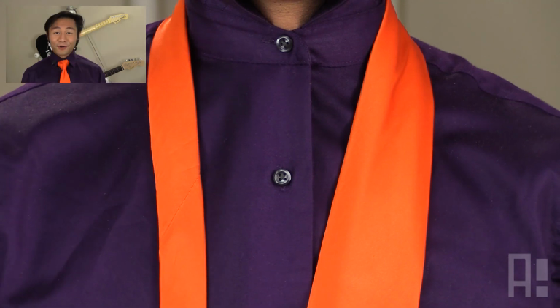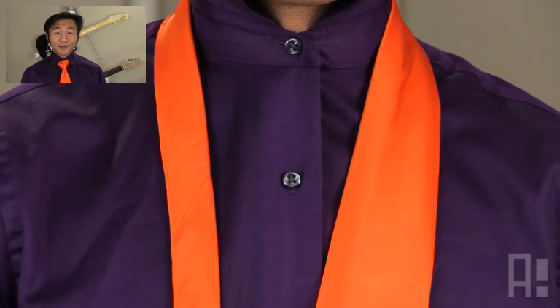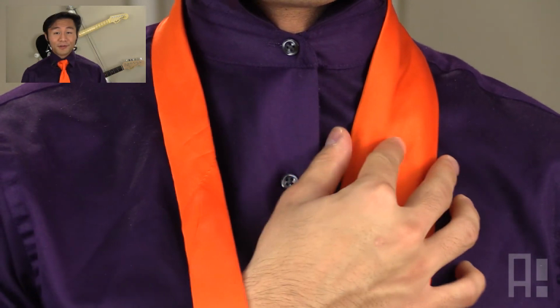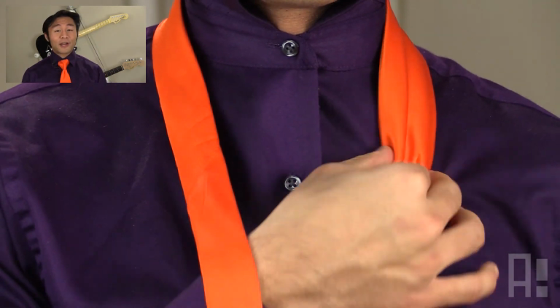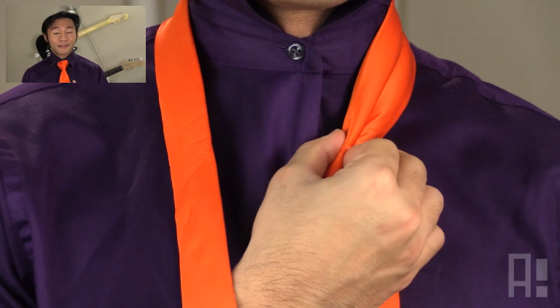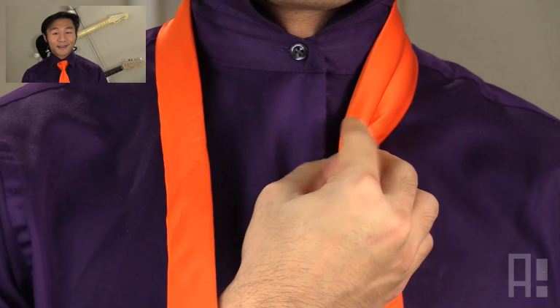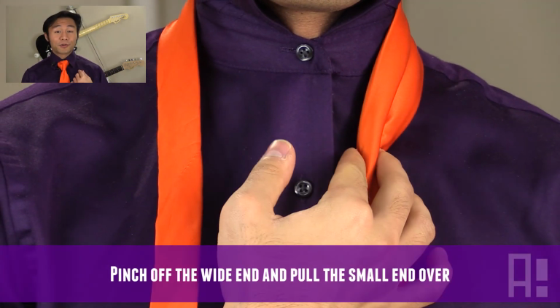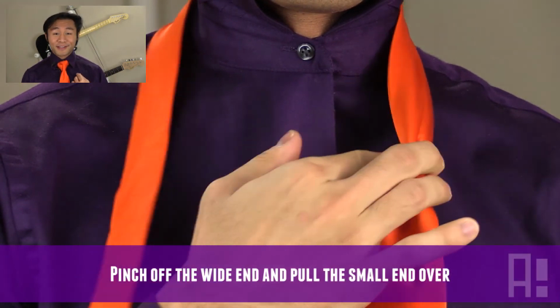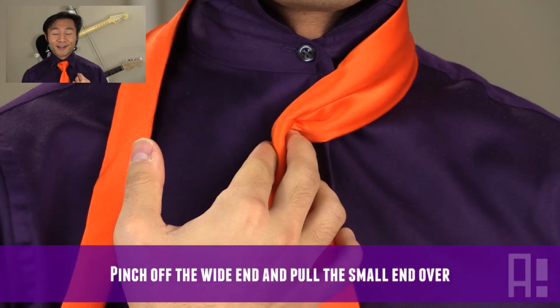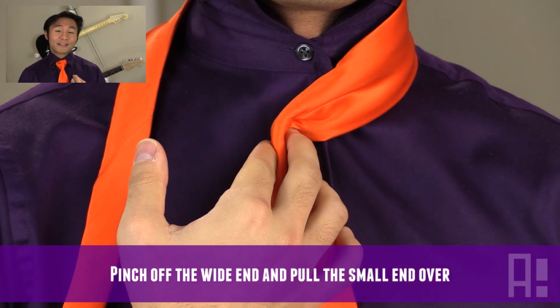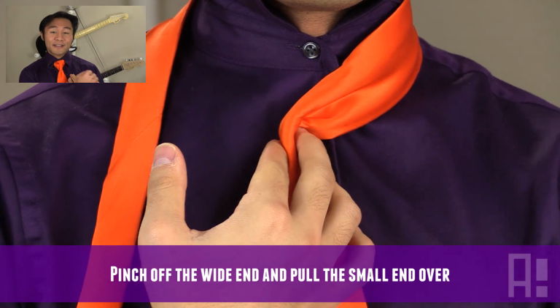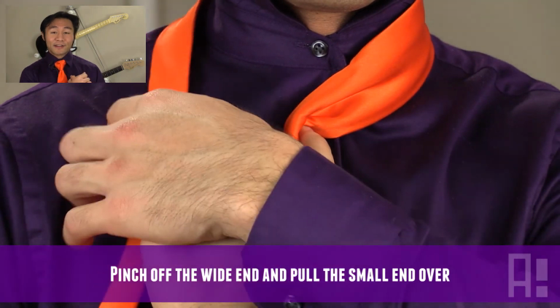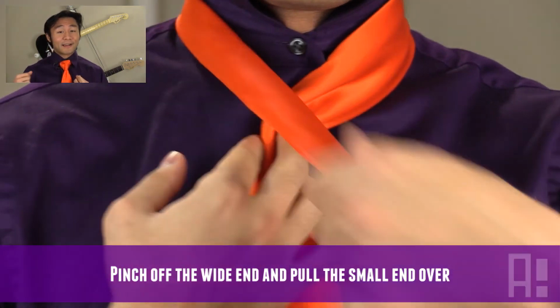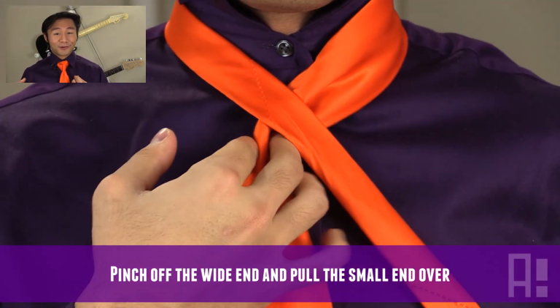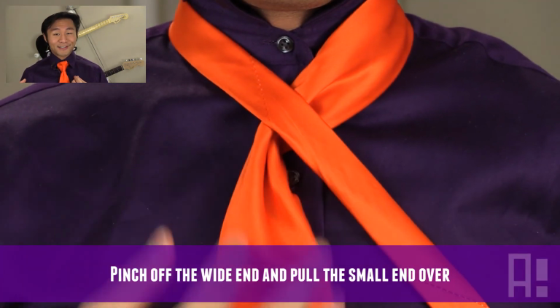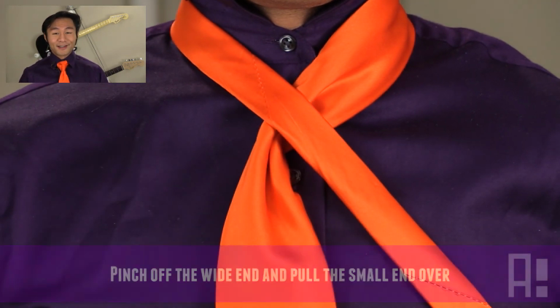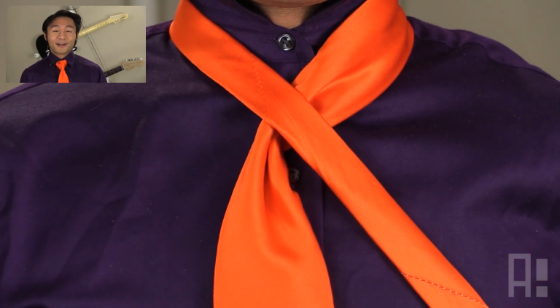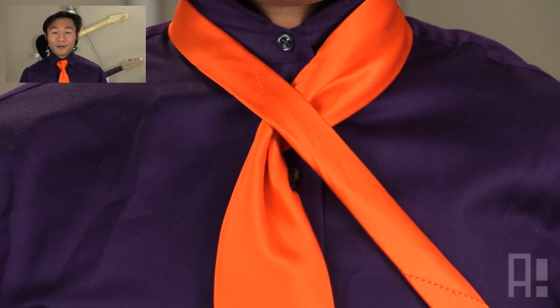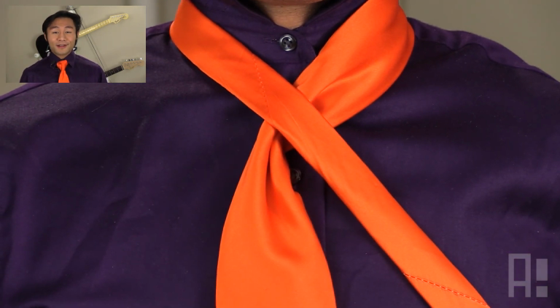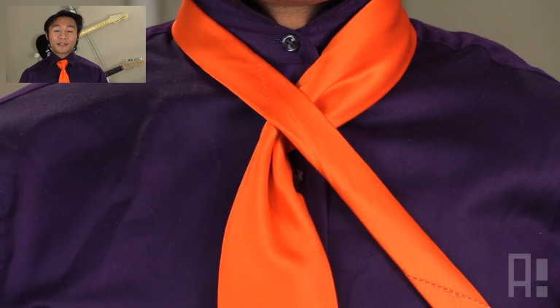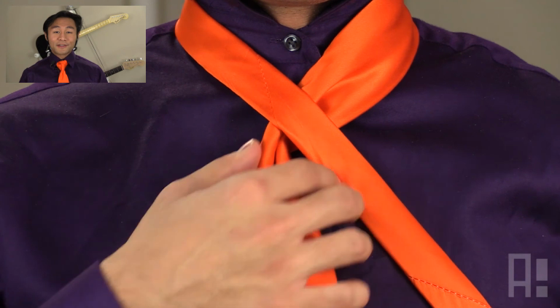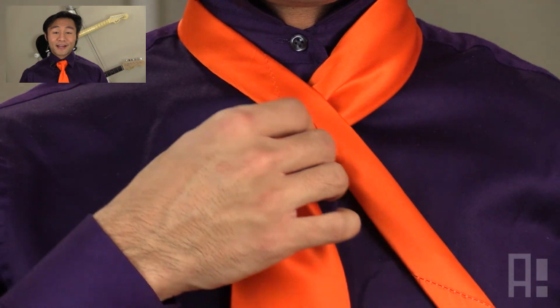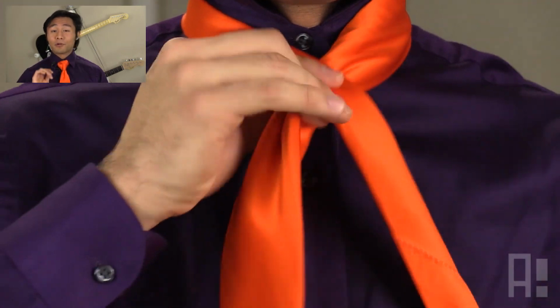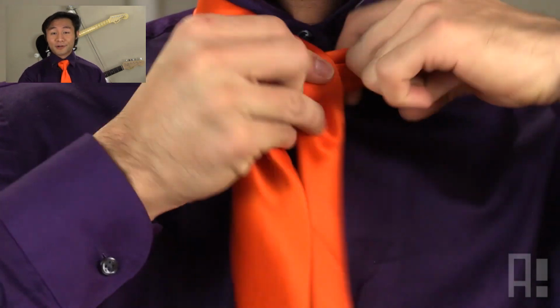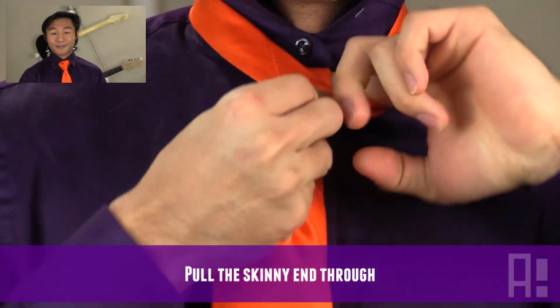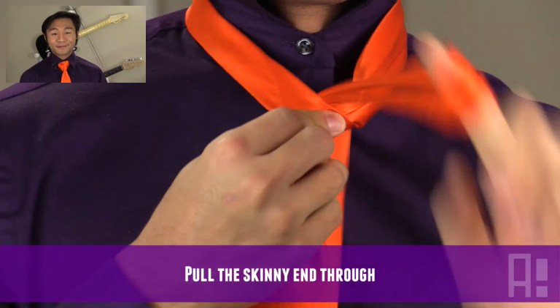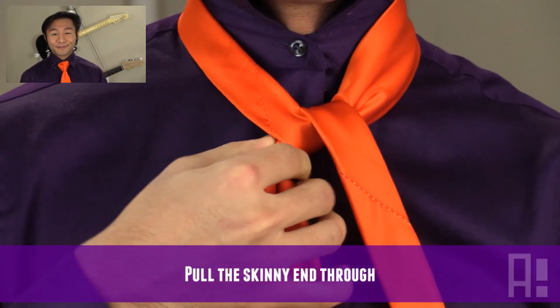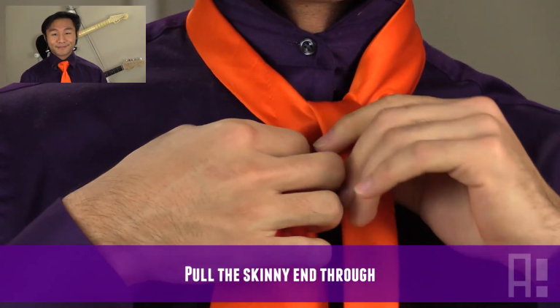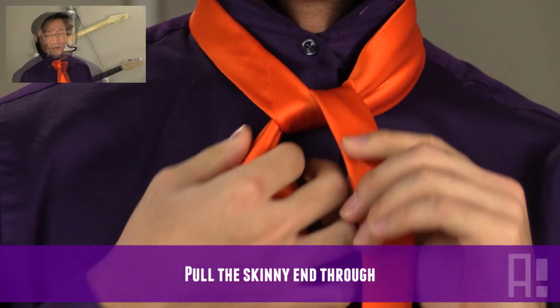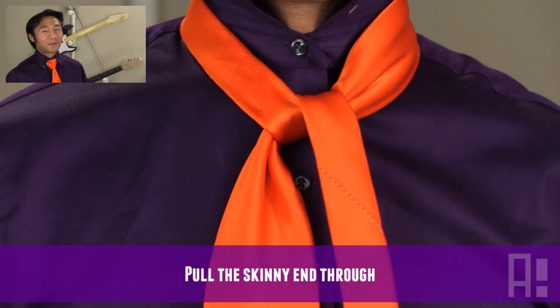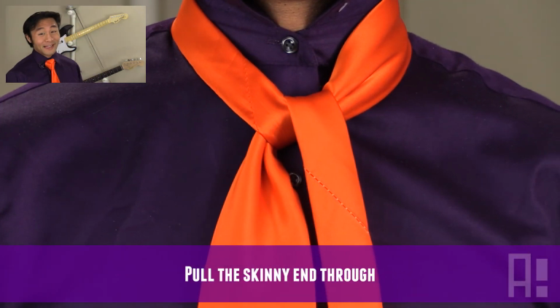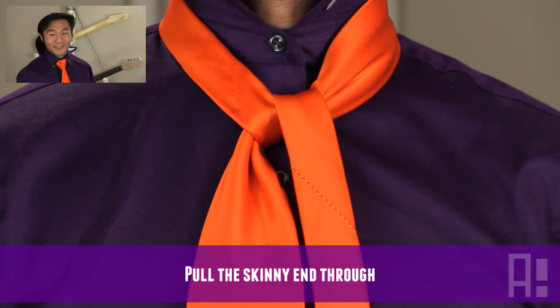First, we'll create a dimple in the wider end of the necktie, pull towards the center, and then take the skinnier end of the necktie and pull it across. From here, take the skinnier end of the necktie and pull it through. We'll end up with something that looks like this.